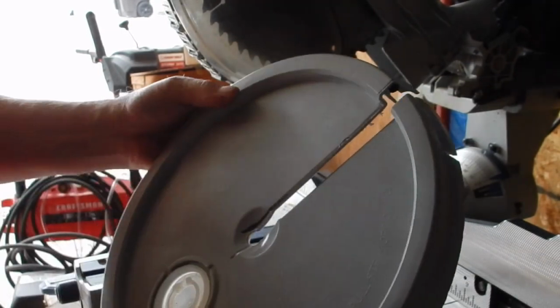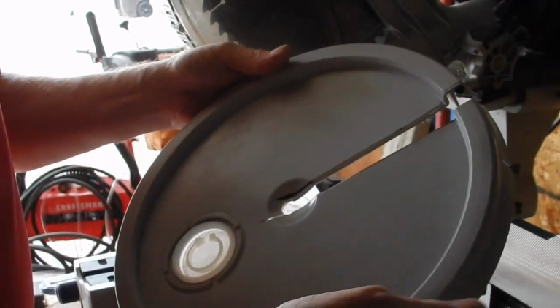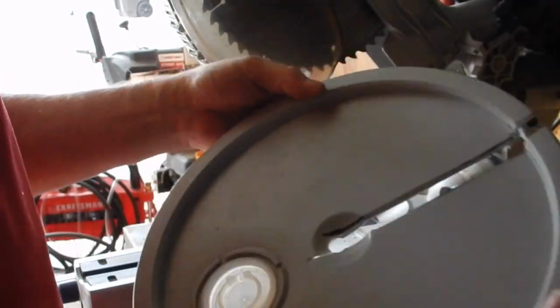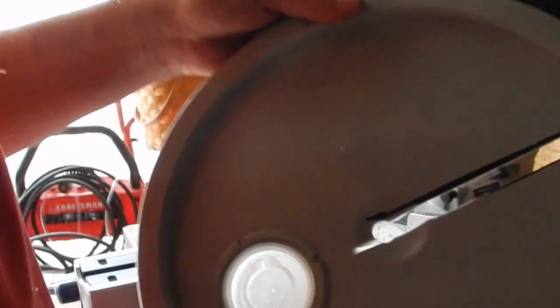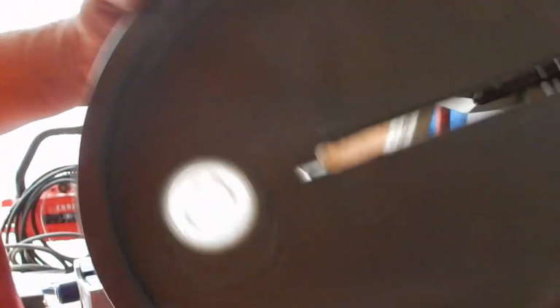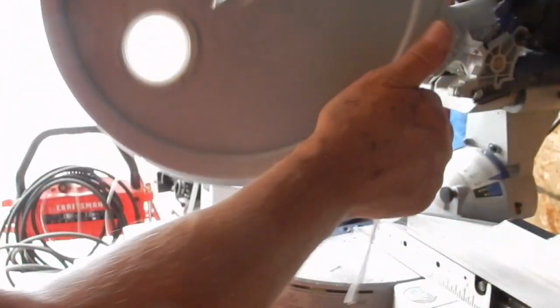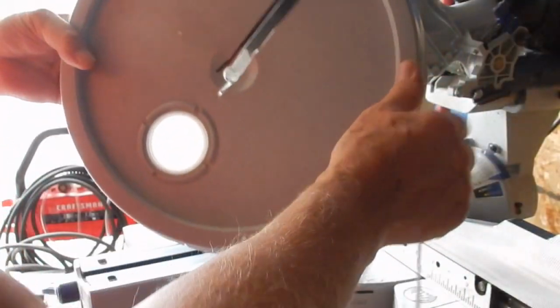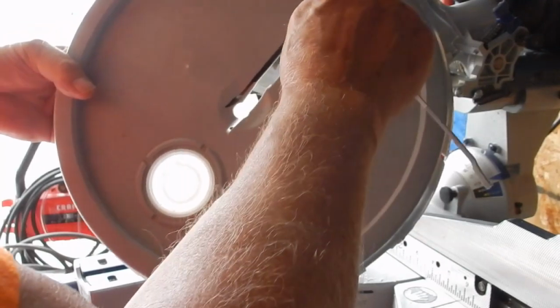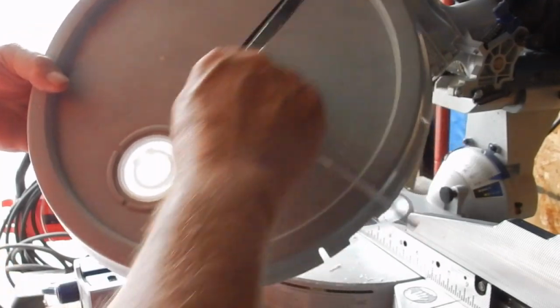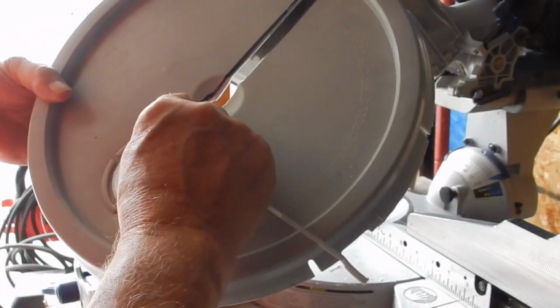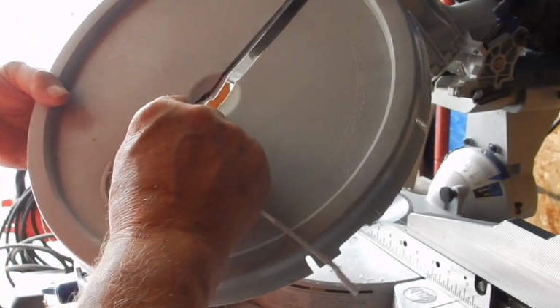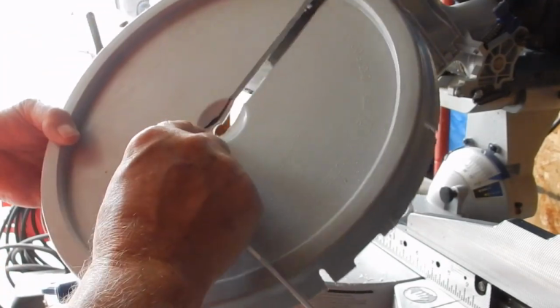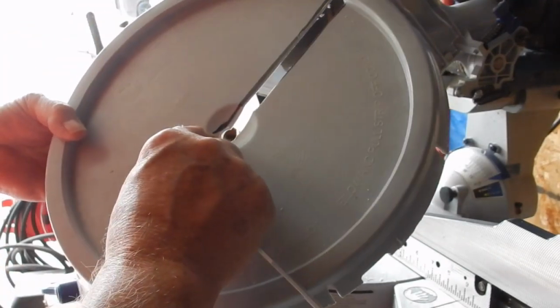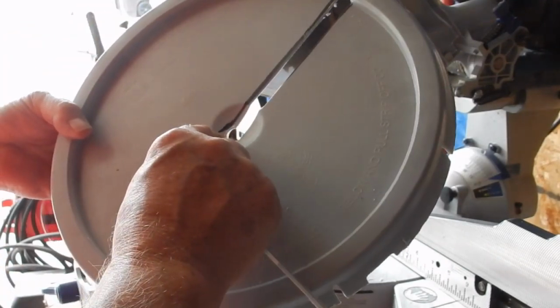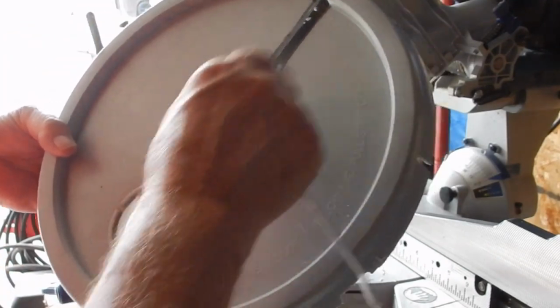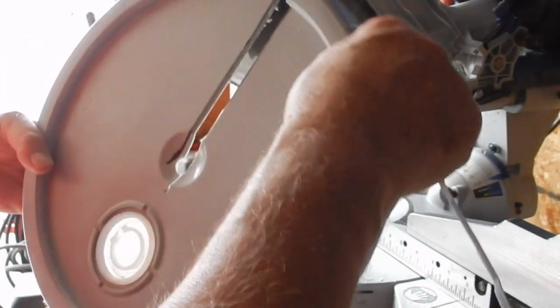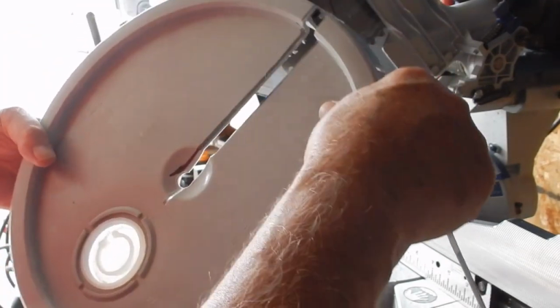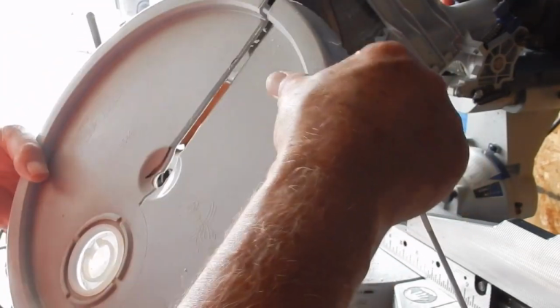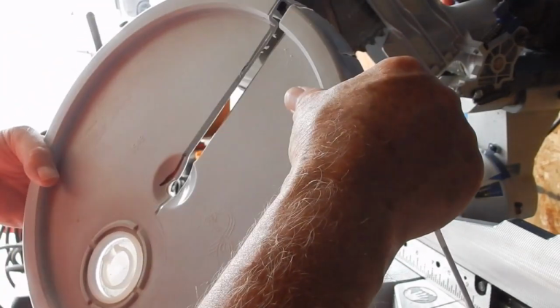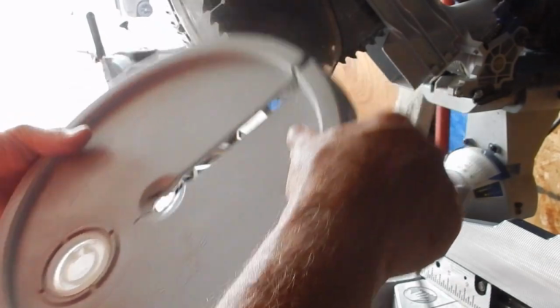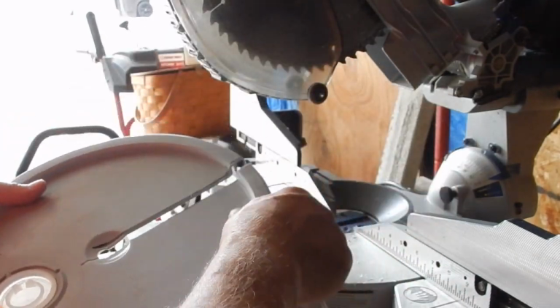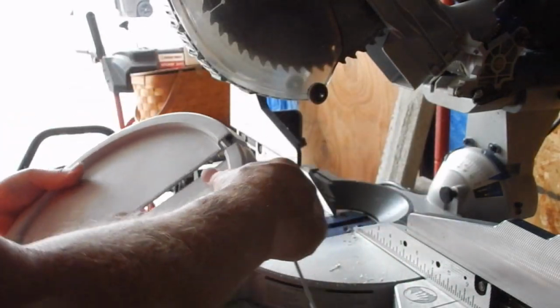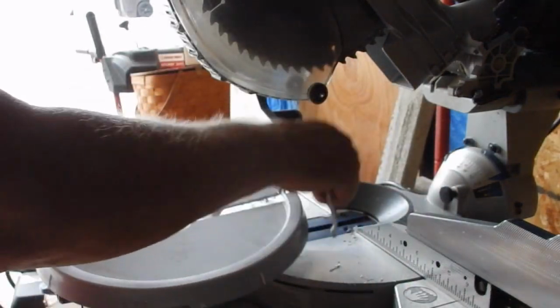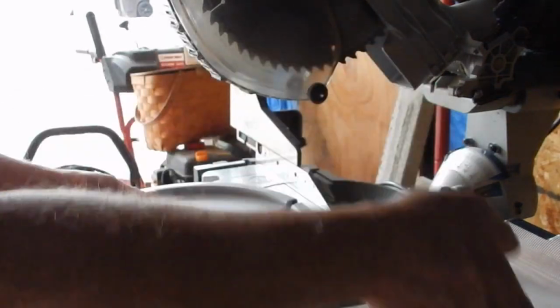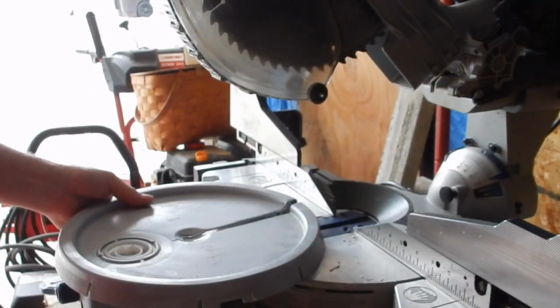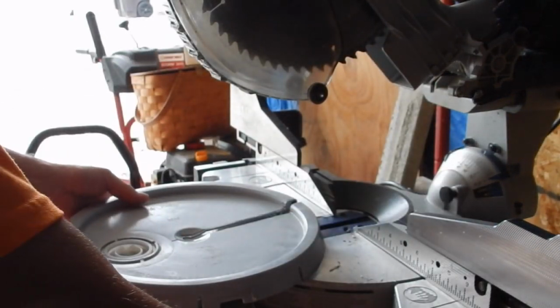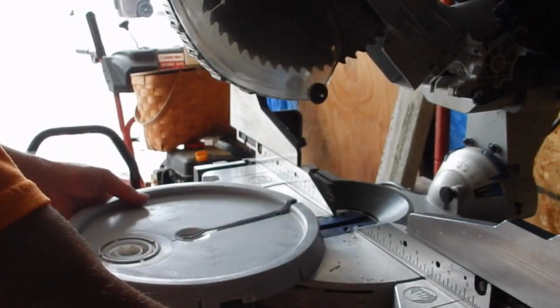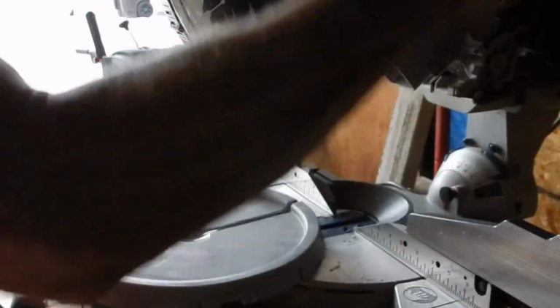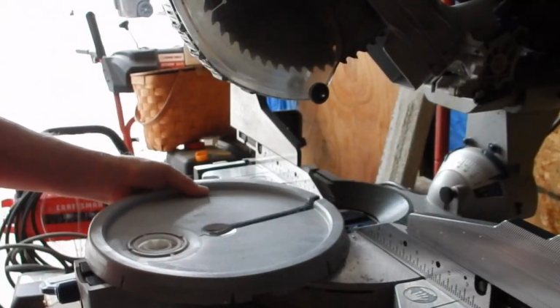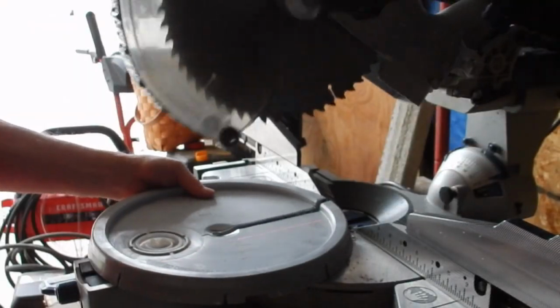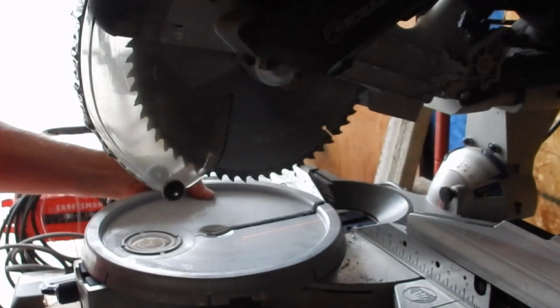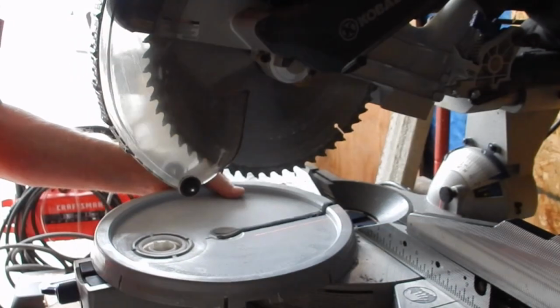It's crude but this will work. Let me trim this one piece on the end just for a second.